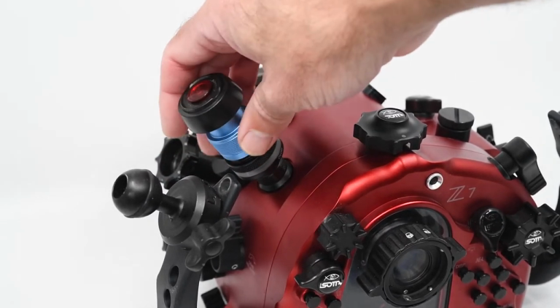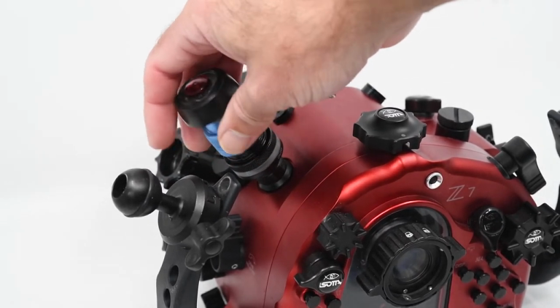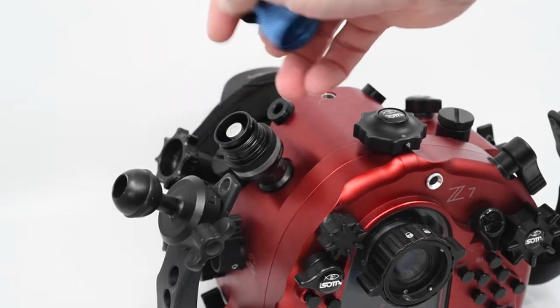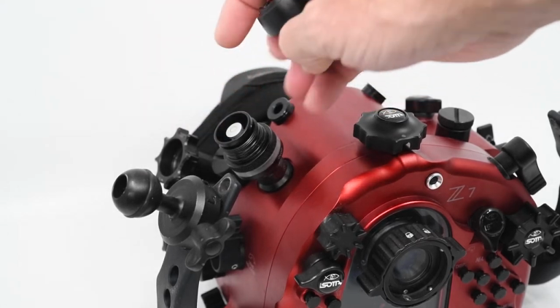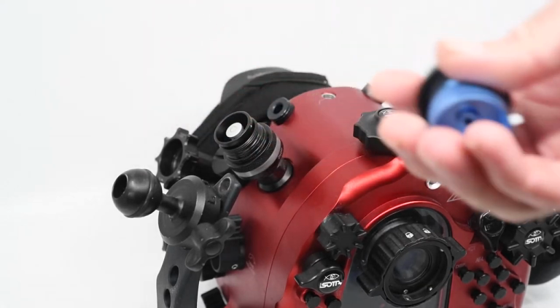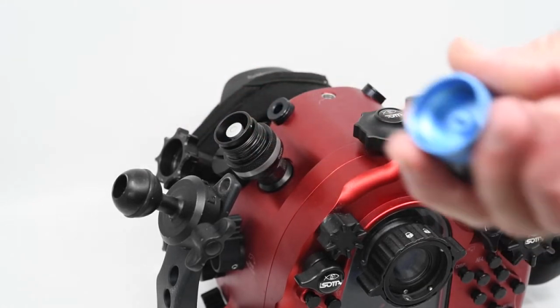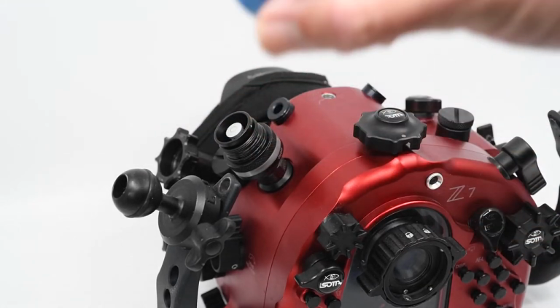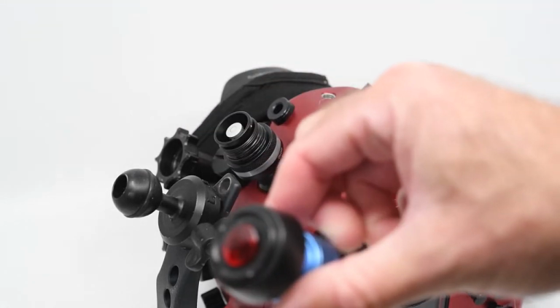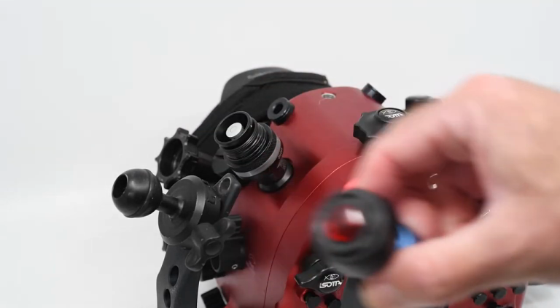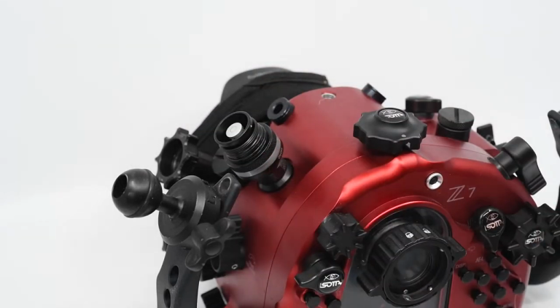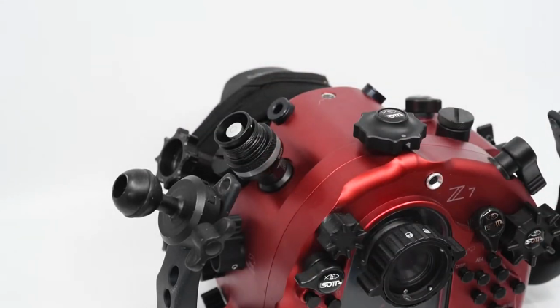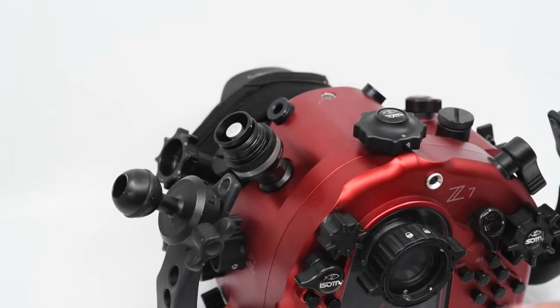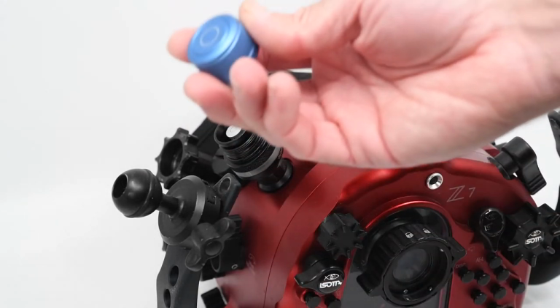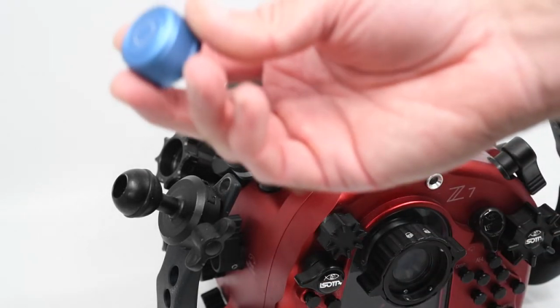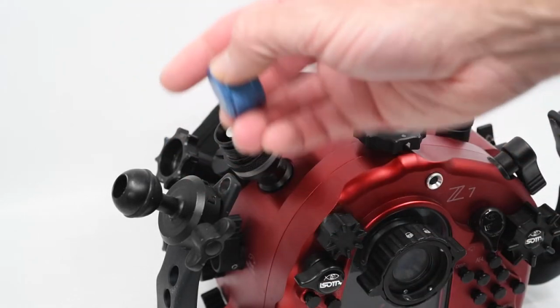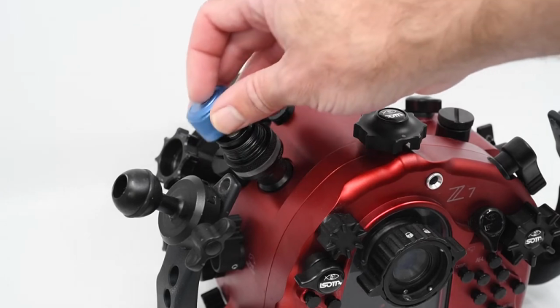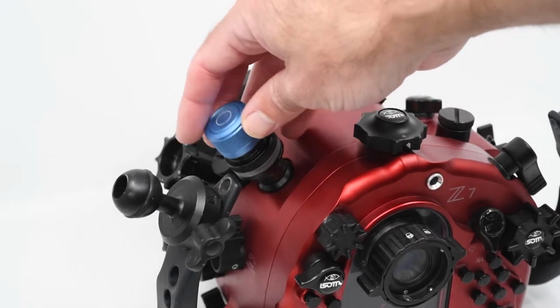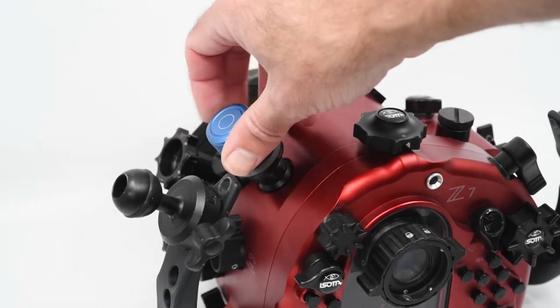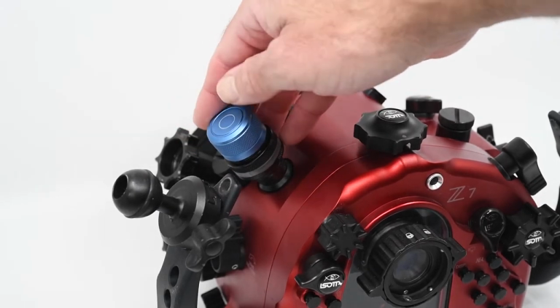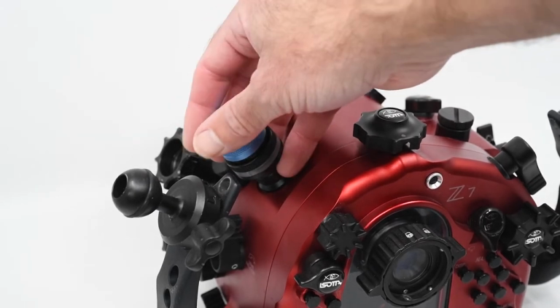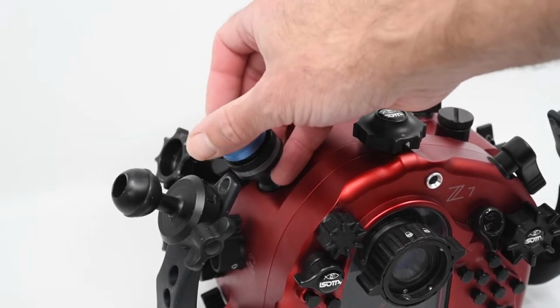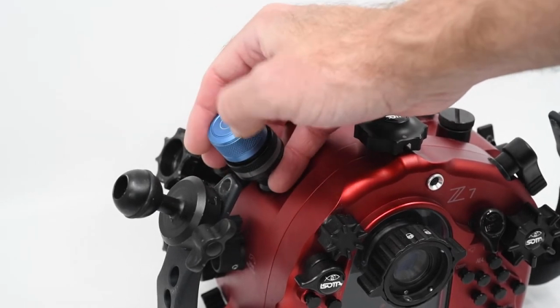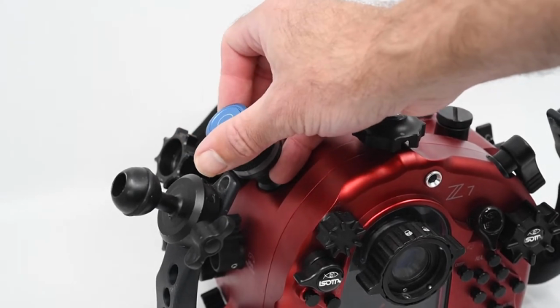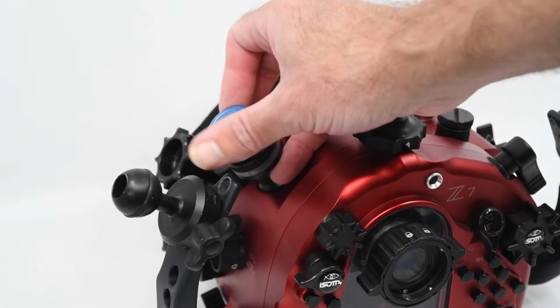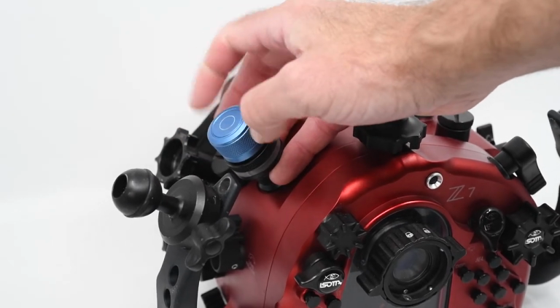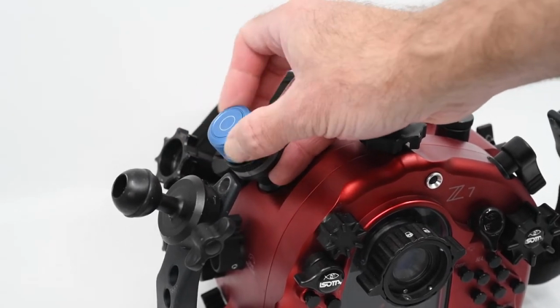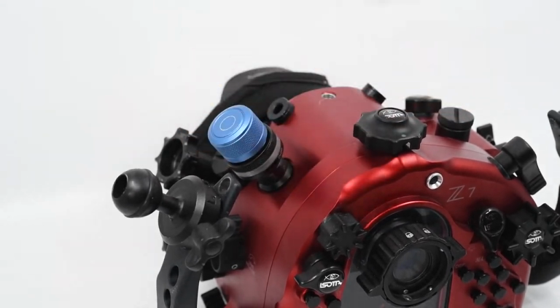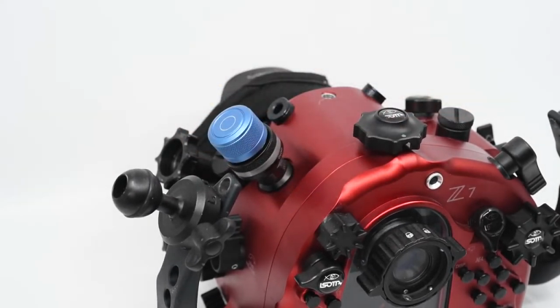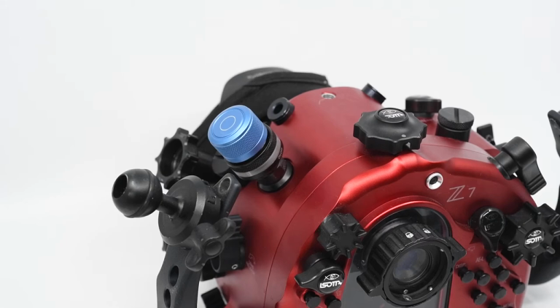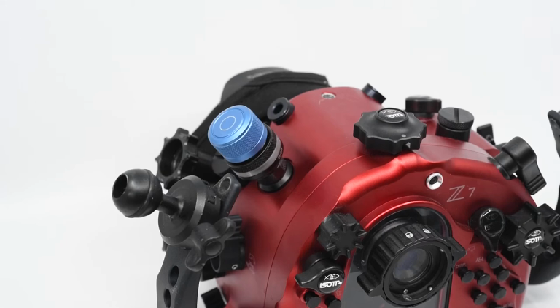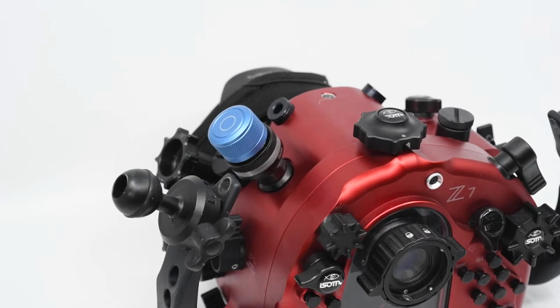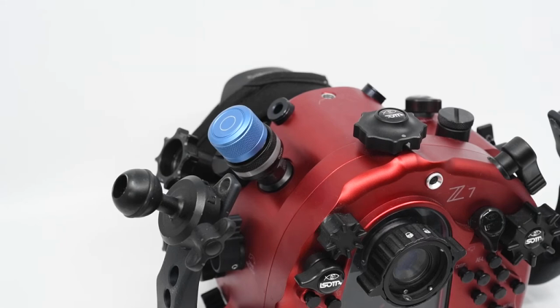That means the housing is good to dive. Once you've got that flashing green, remove the top cap and replace it with the standard cap — the cap that you always dive with on. That just screws on and off you go. We're ready to dive.